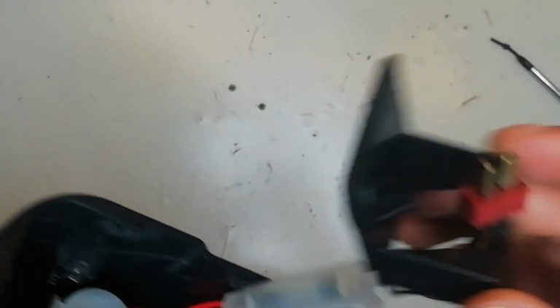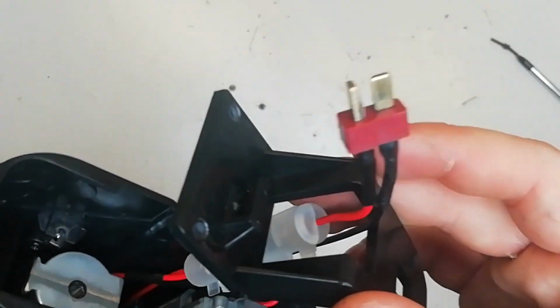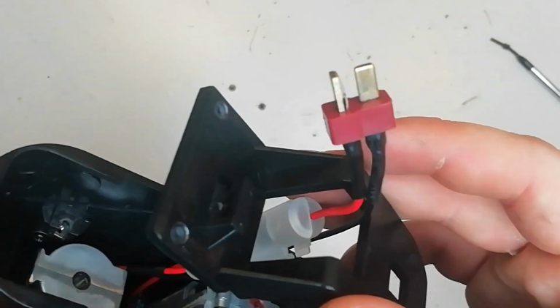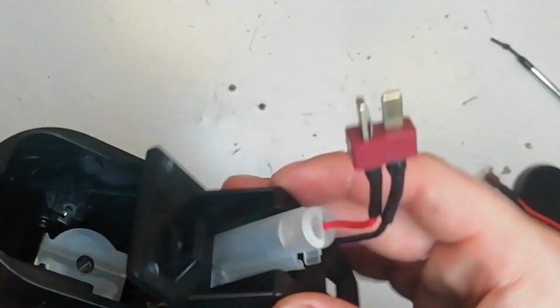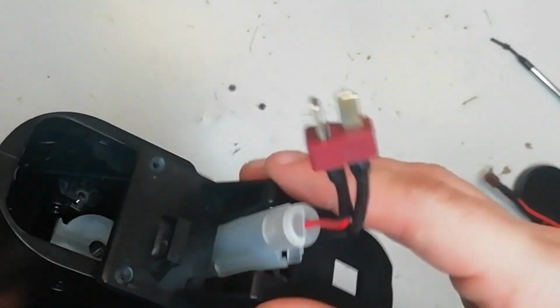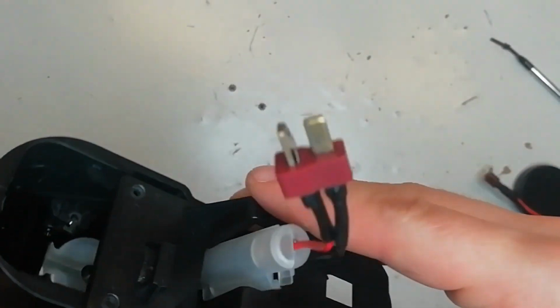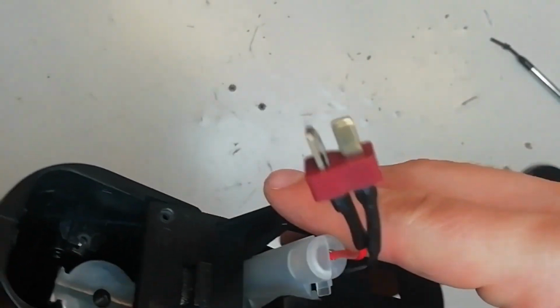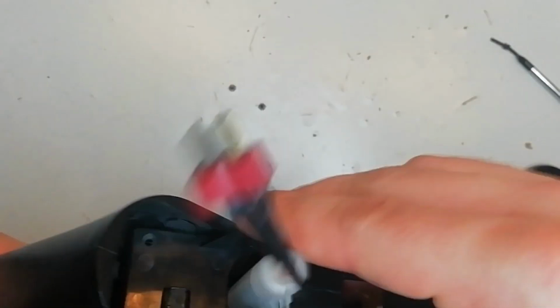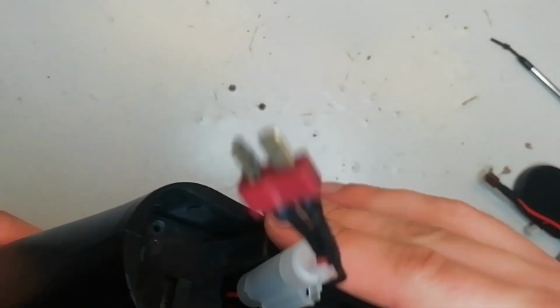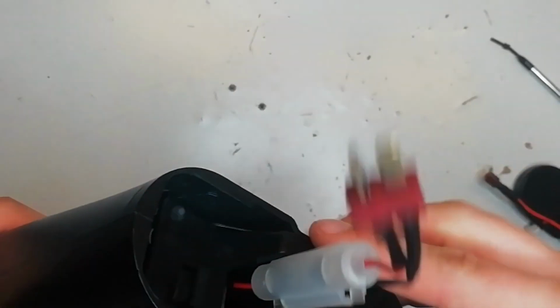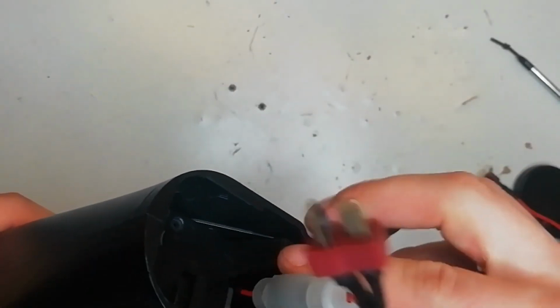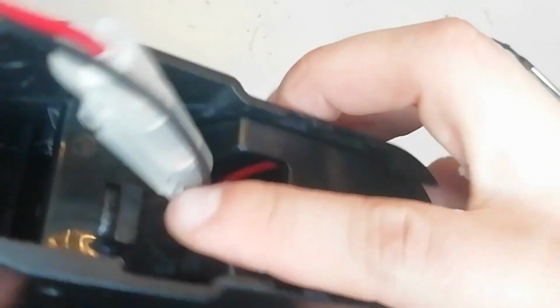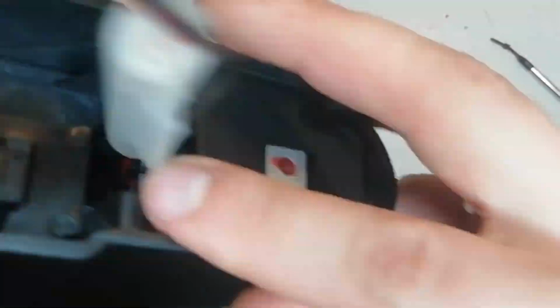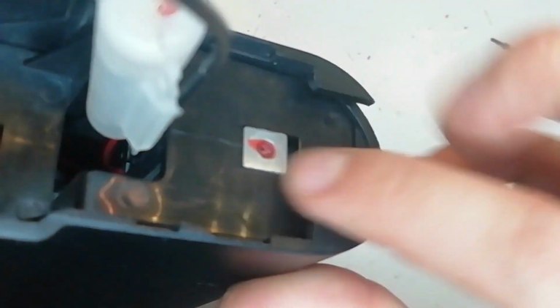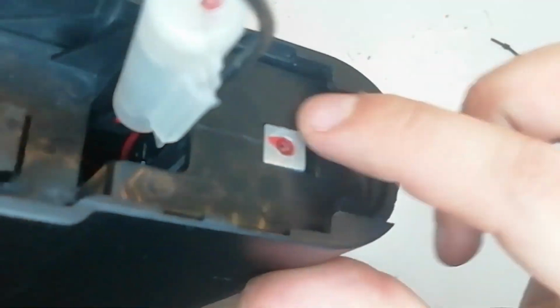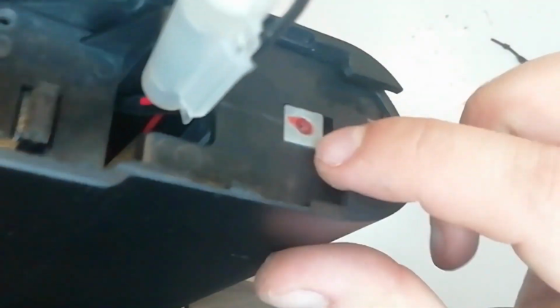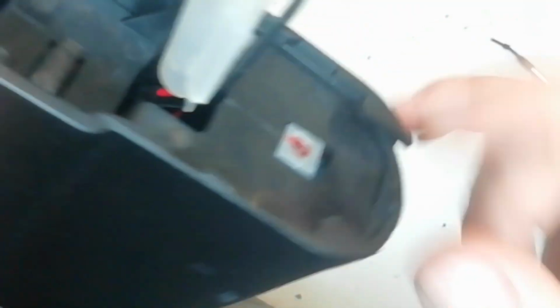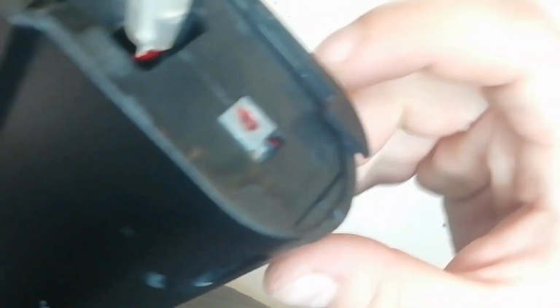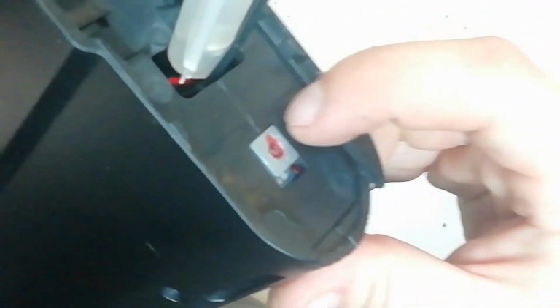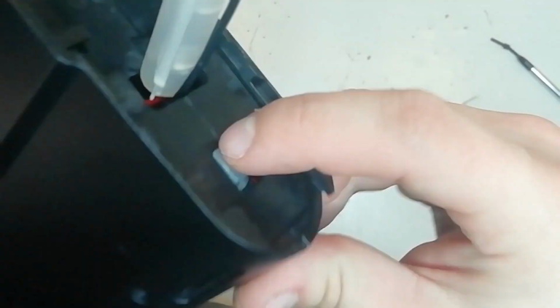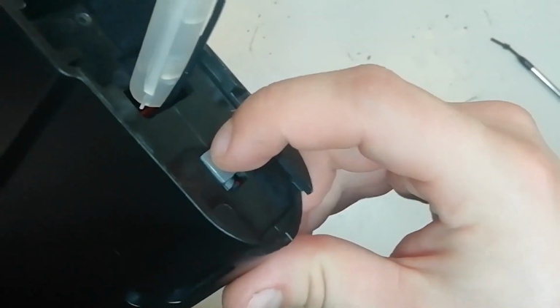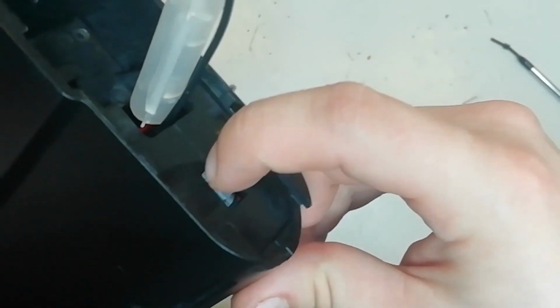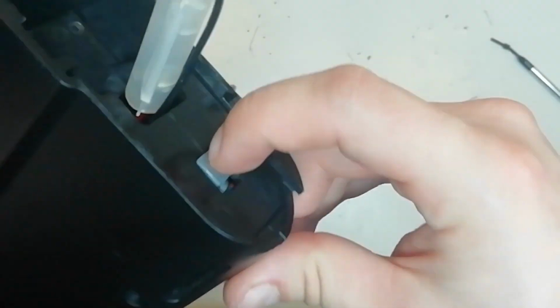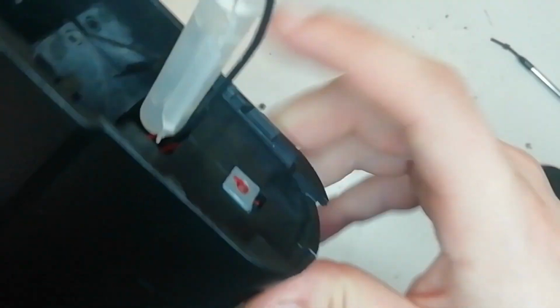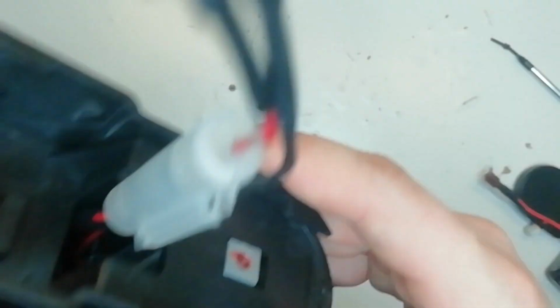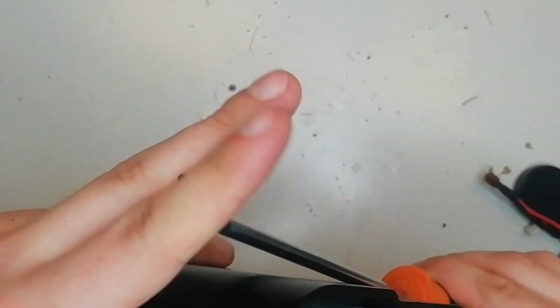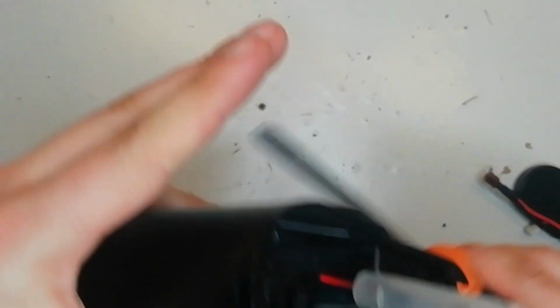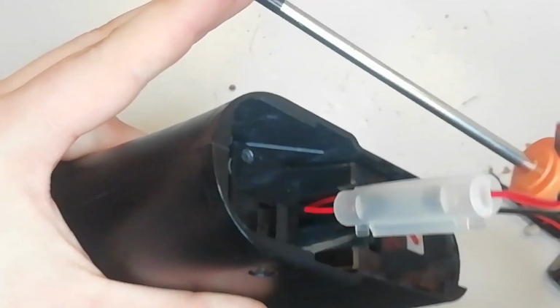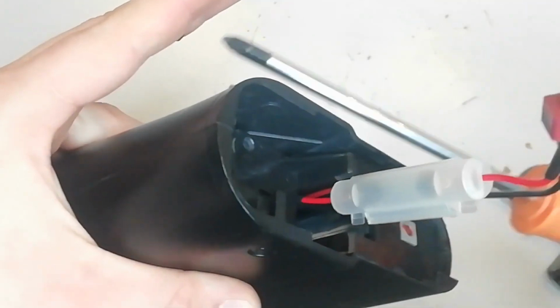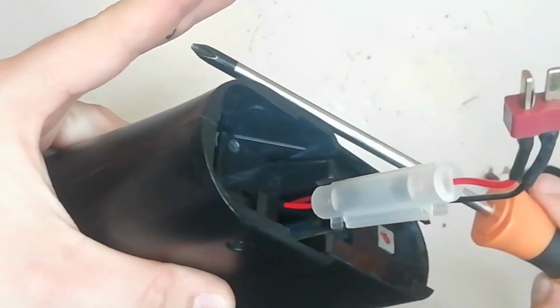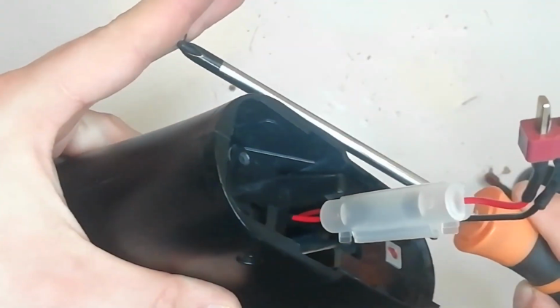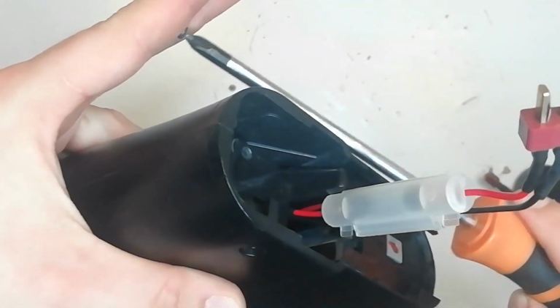Now we take this plastic bezel, feed the wire in through like that, and then you want to slide it down so that nut there is sitting right up at the top. Now we can reinstall the two screws in the back.